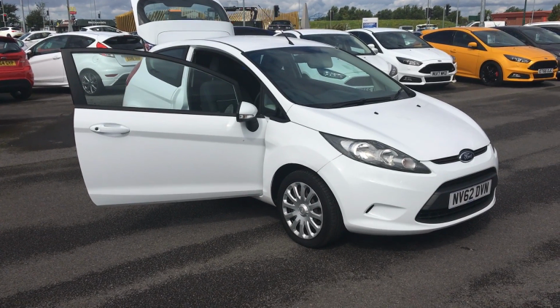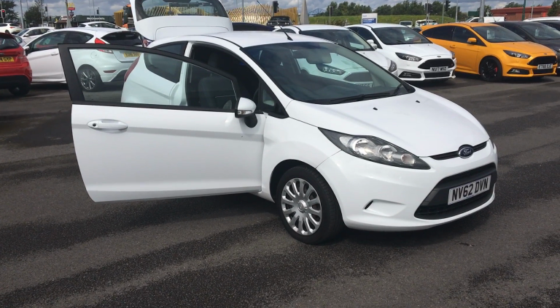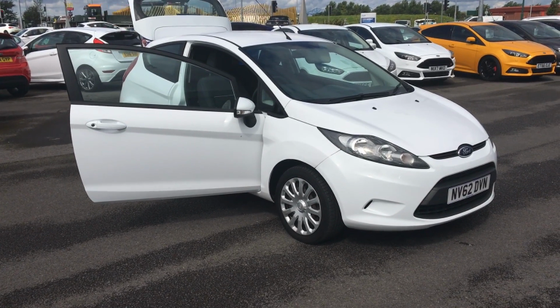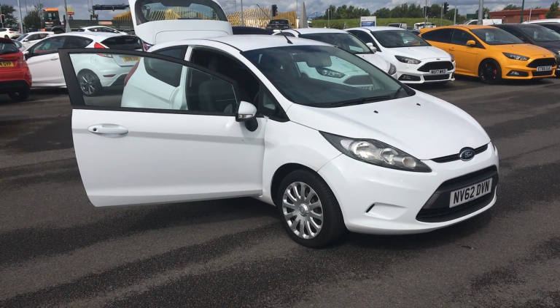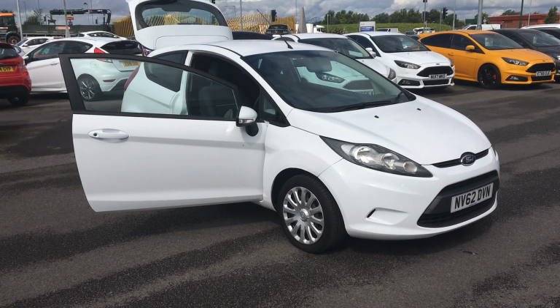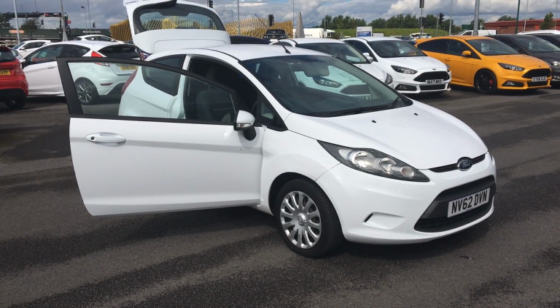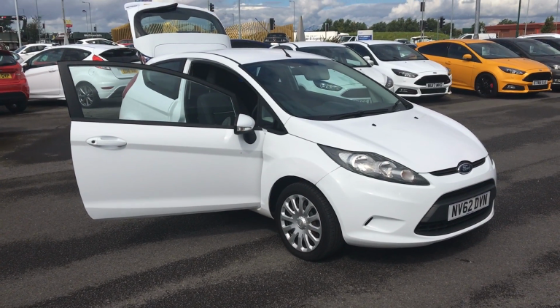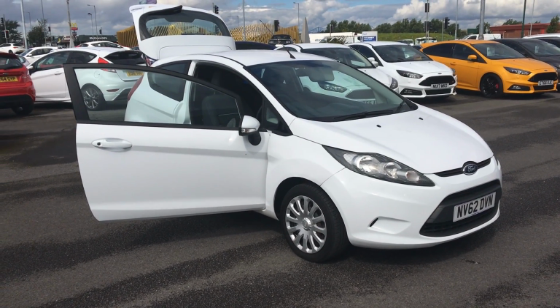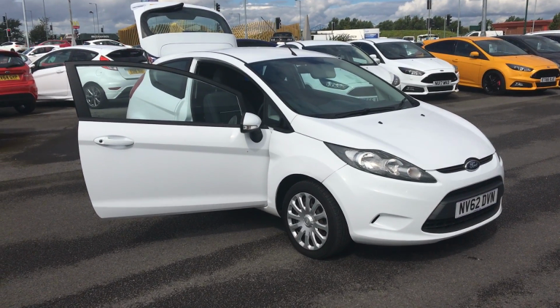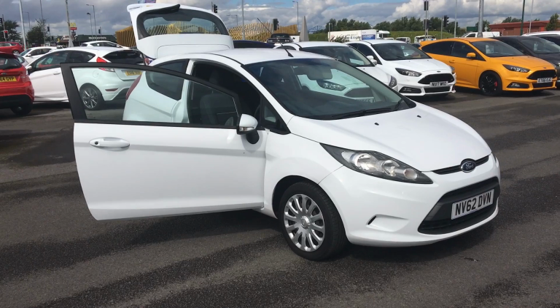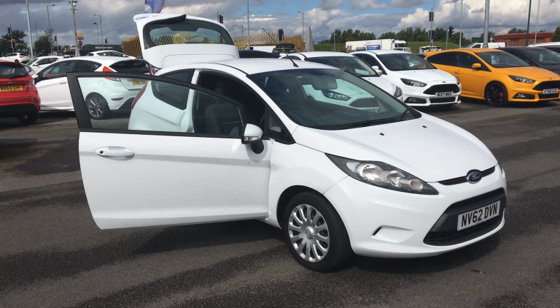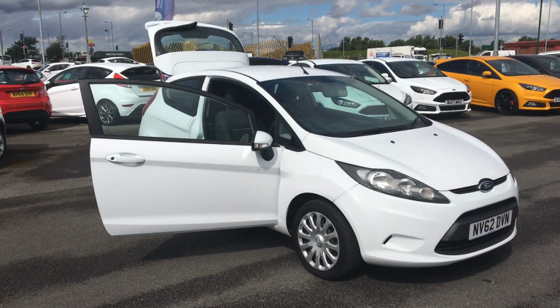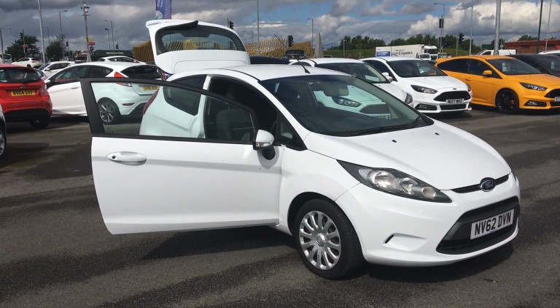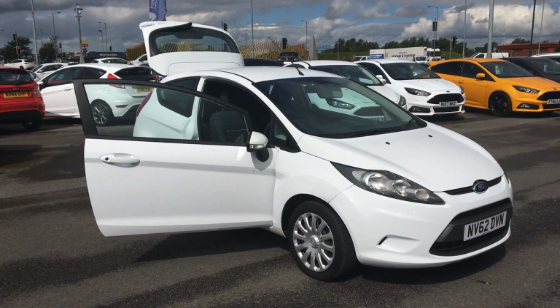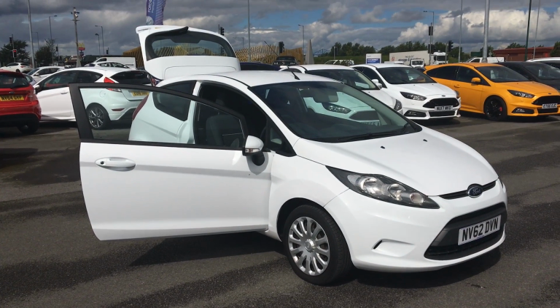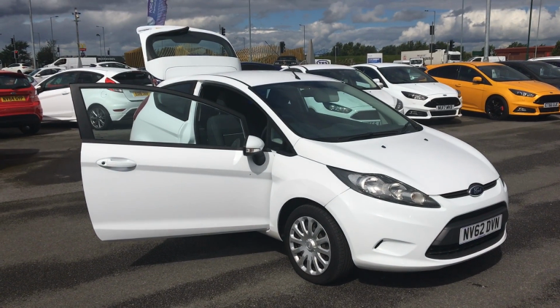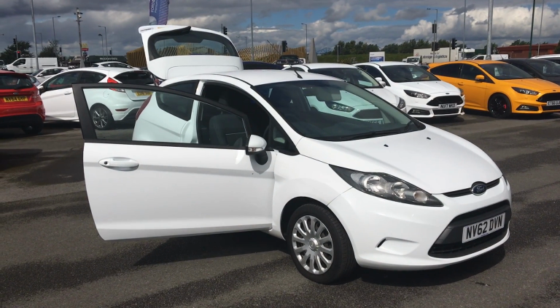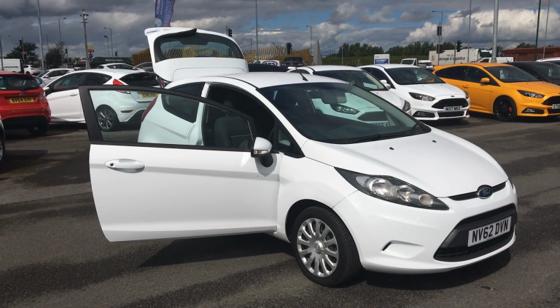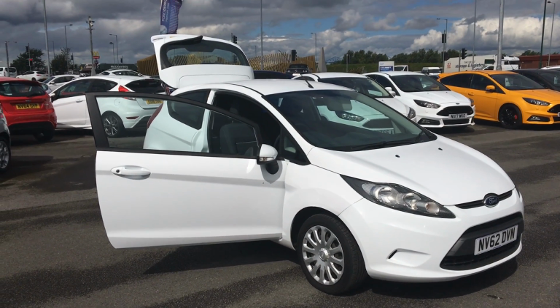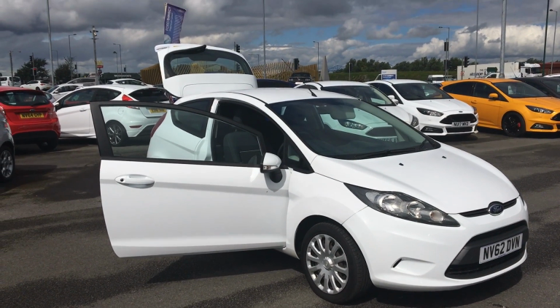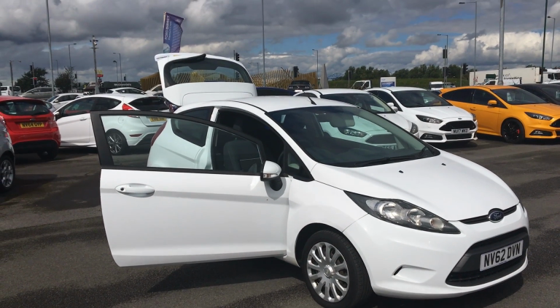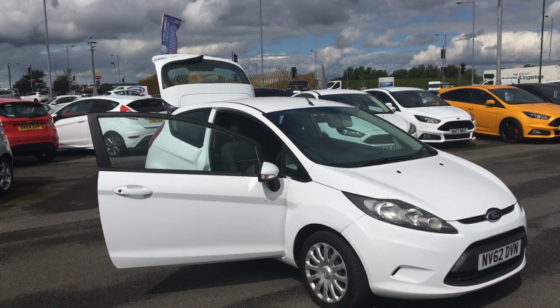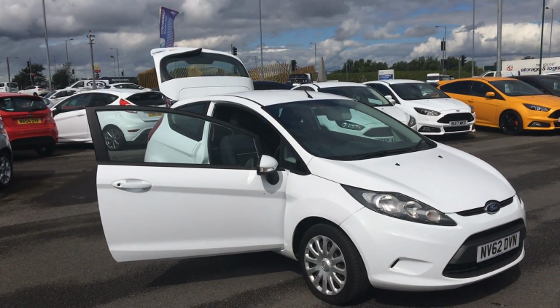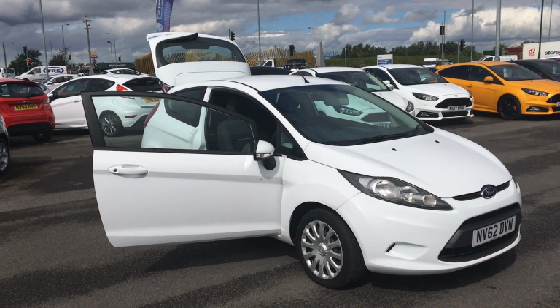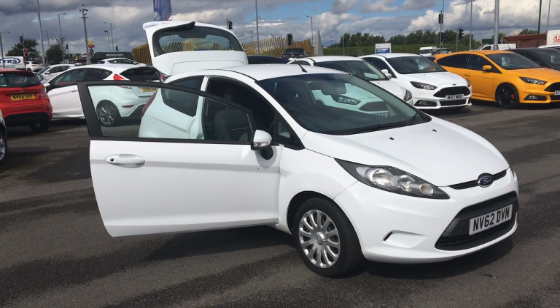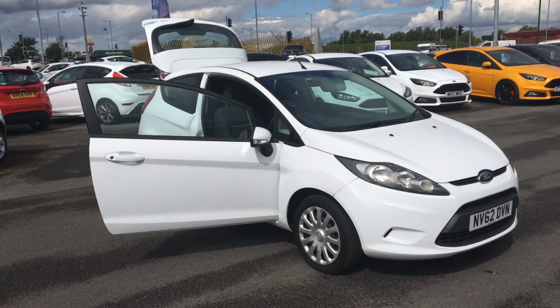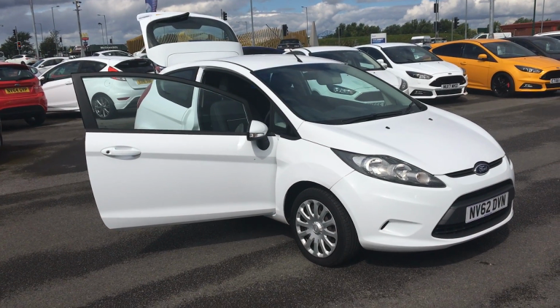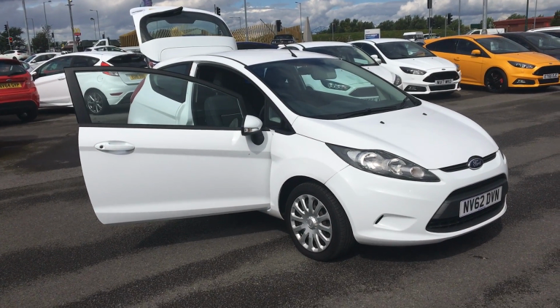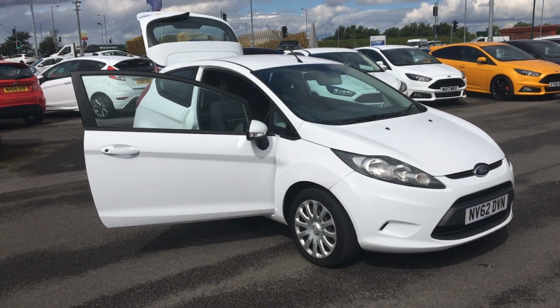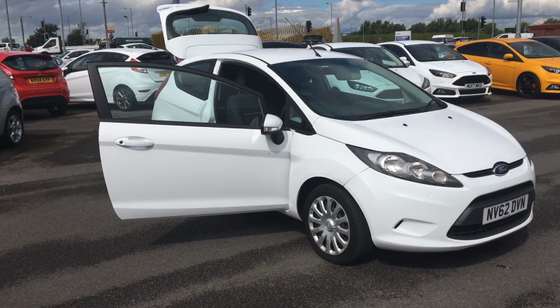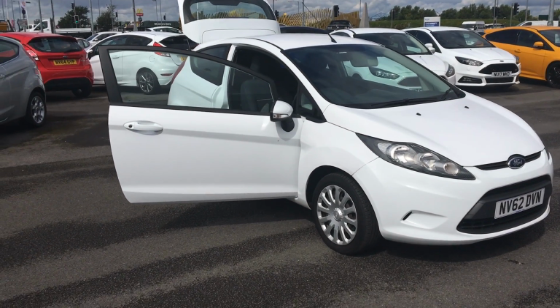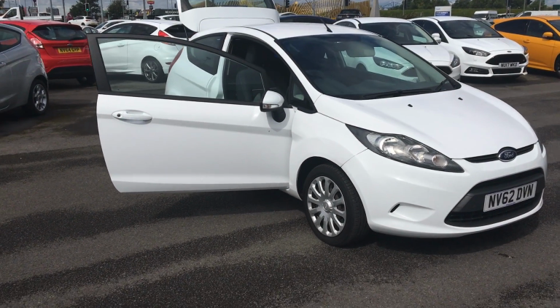Welcome to Tuning's Ford in Middlesbrough. Today's presentation is a Ford Fiesta Edge 1.25, 3 door petrol in frozen white, with 15 inch steel wheels.